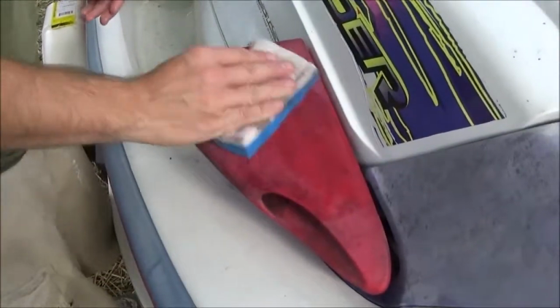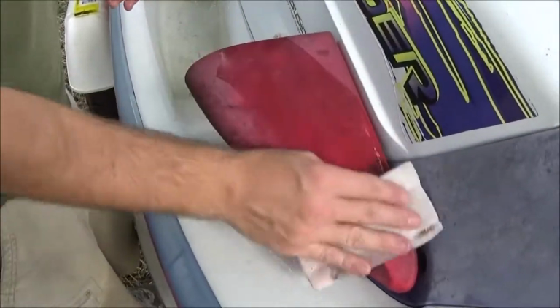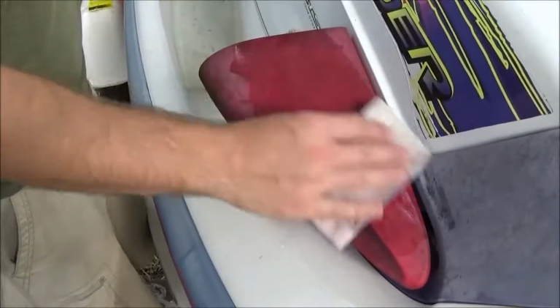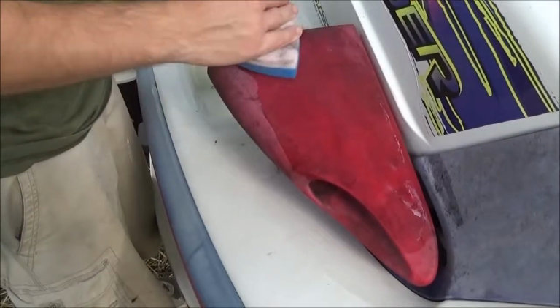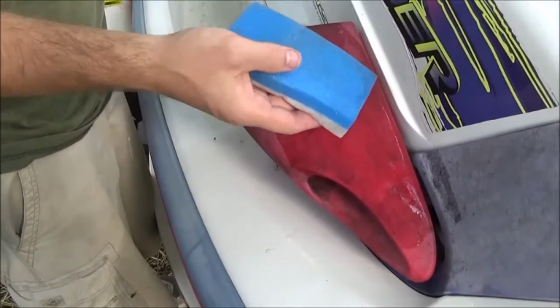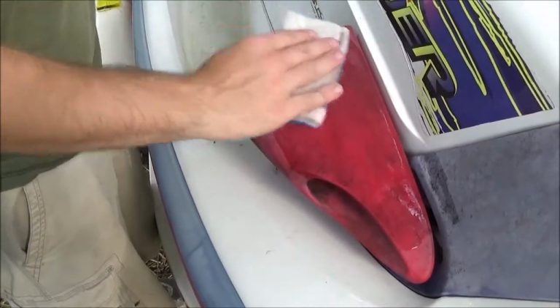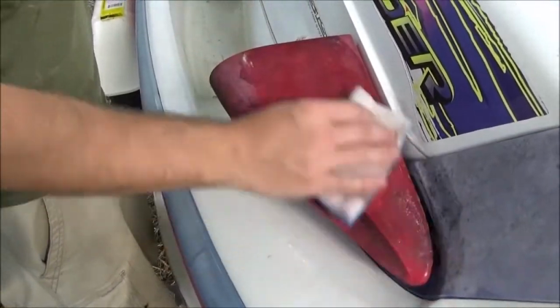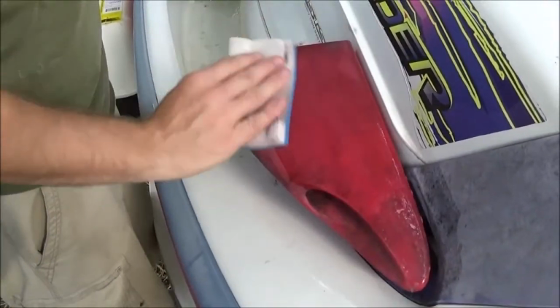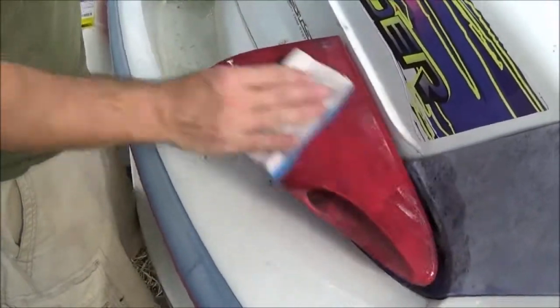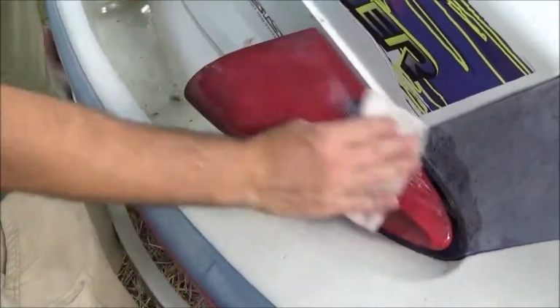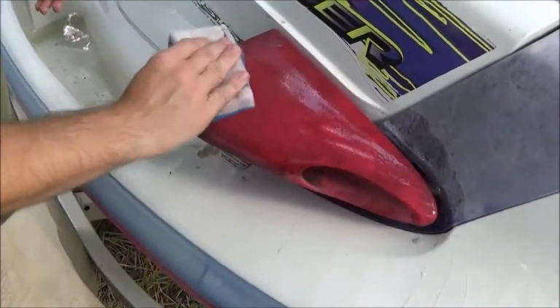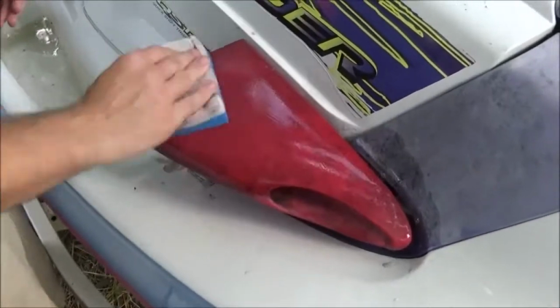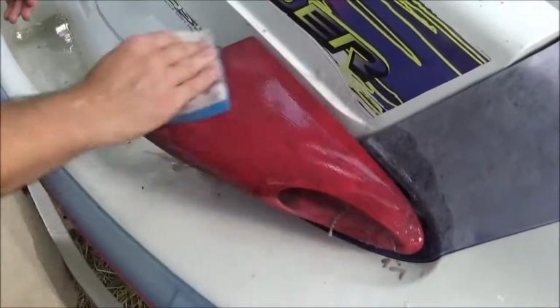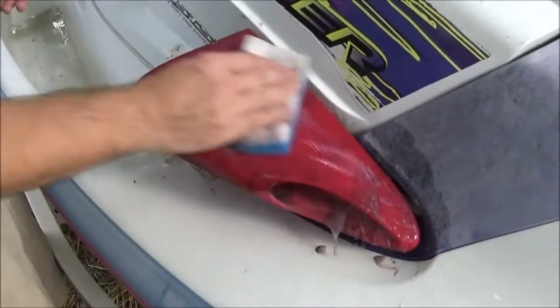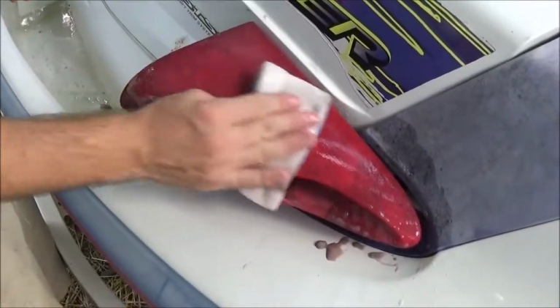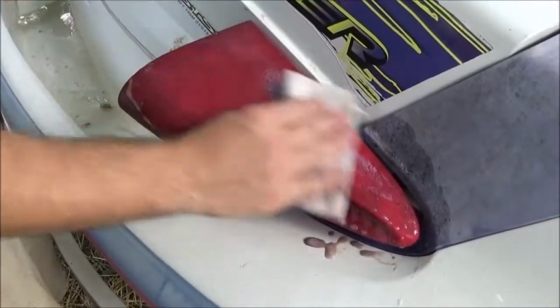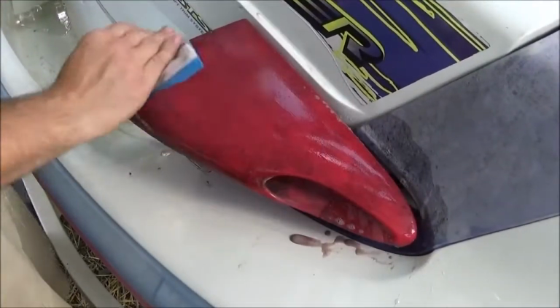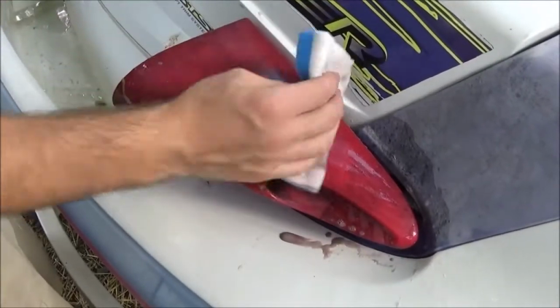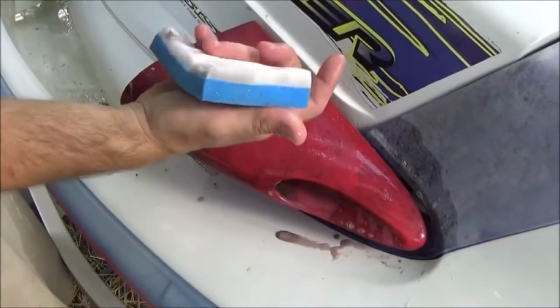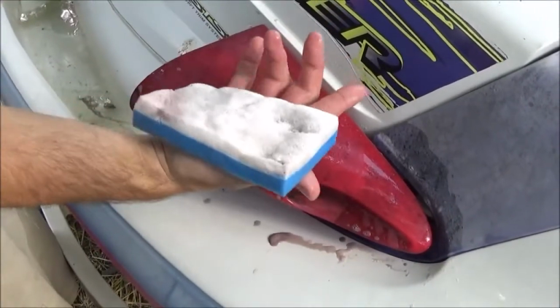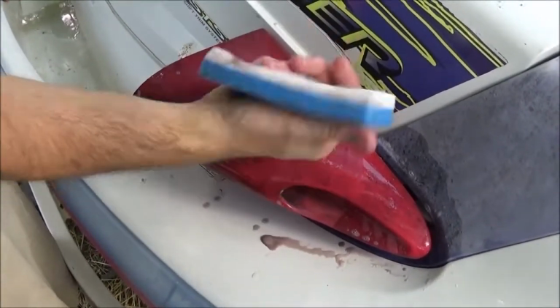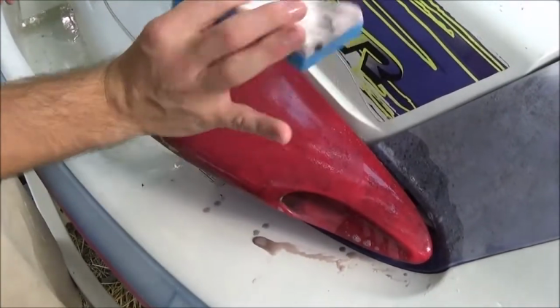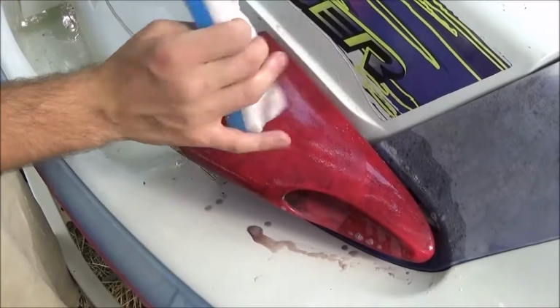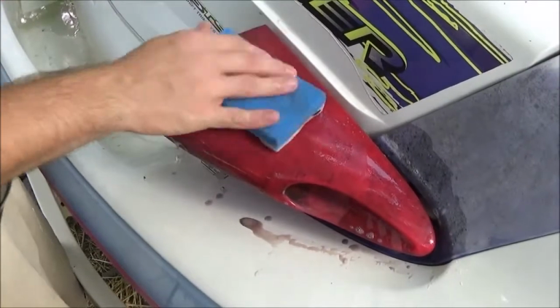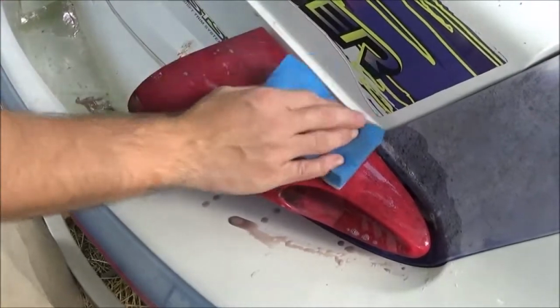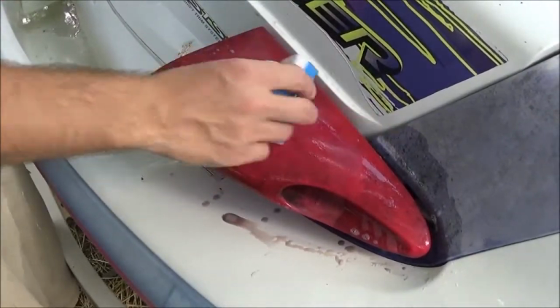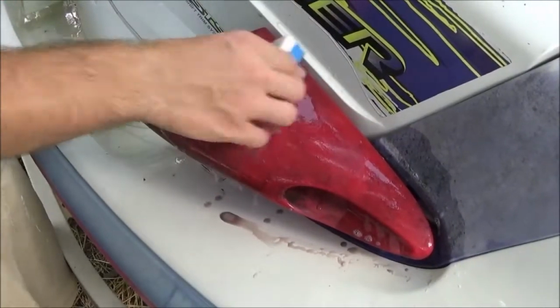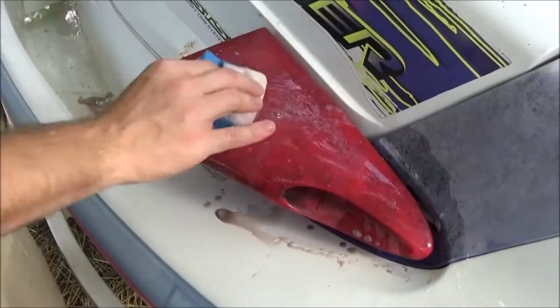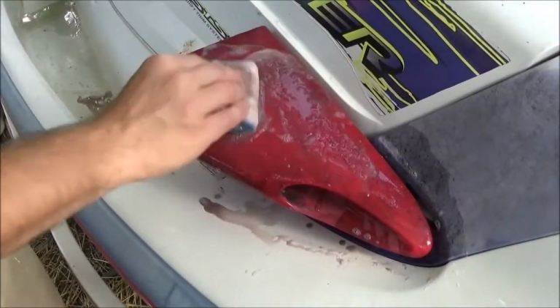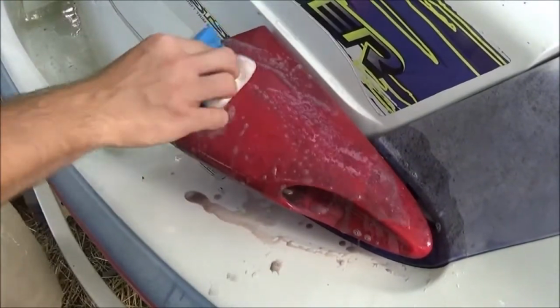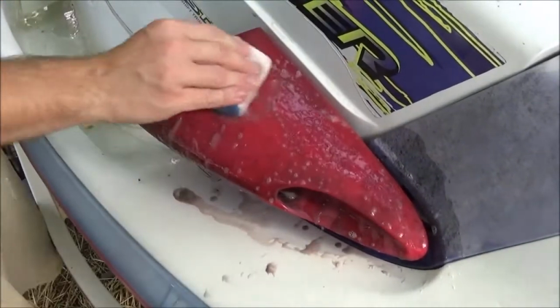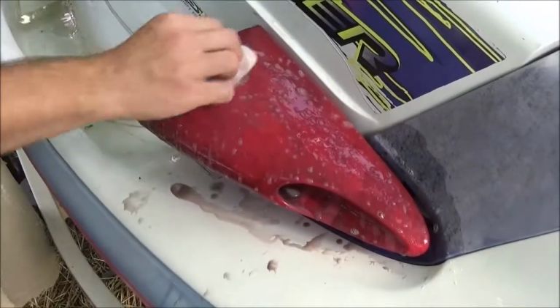Now I'm going to do a time lapse of me cleaning this one. I'm just going to wet it up with the sponge side to loosen up the dirt. It's not a new one — I'm using the same one I did the other side with. And then I'm just going to go to town on it.